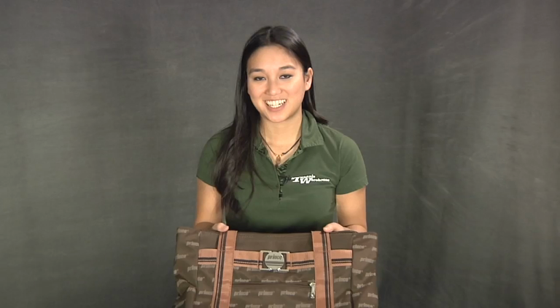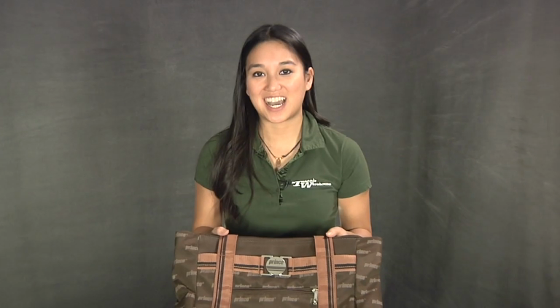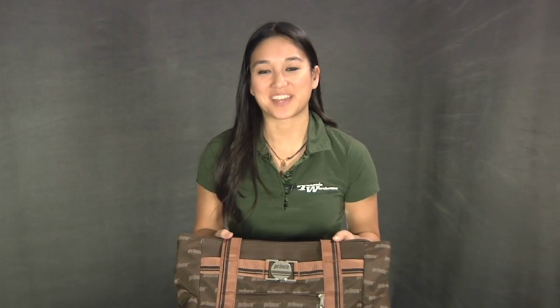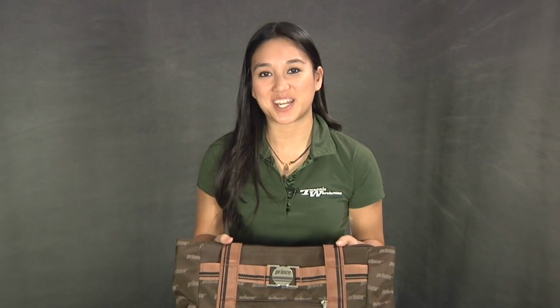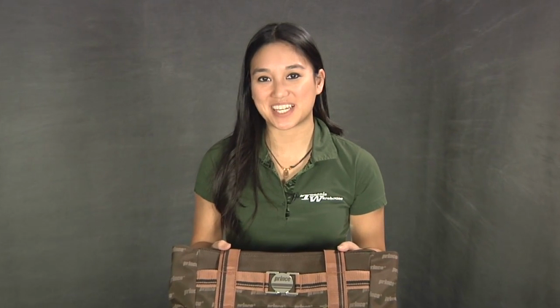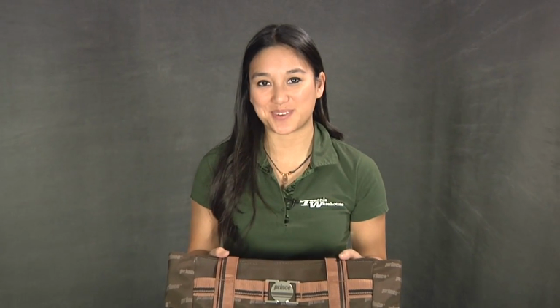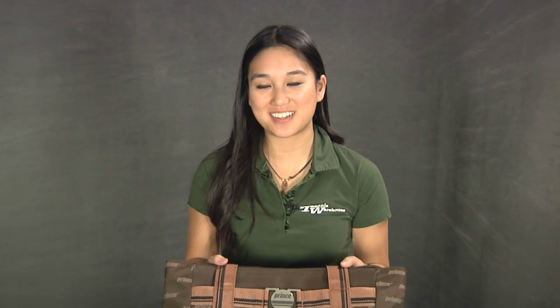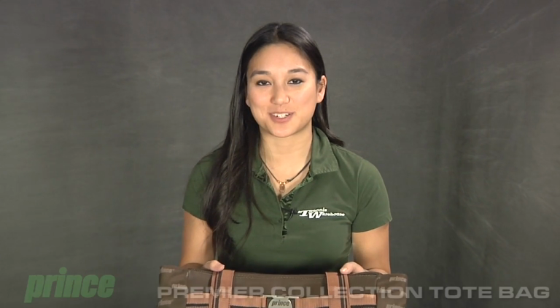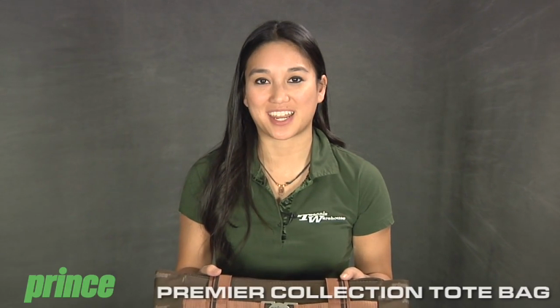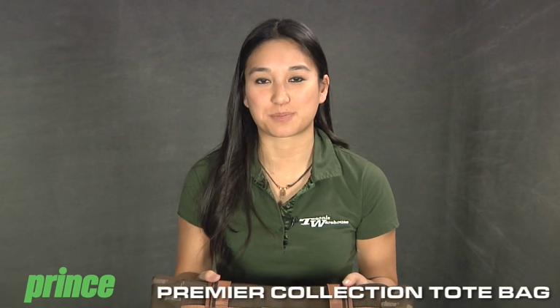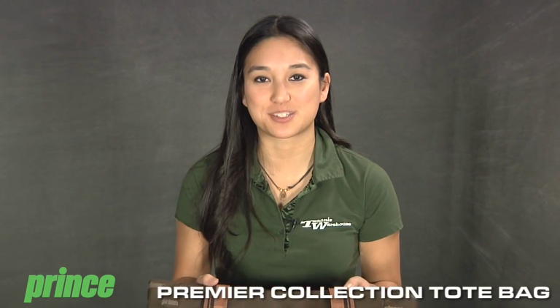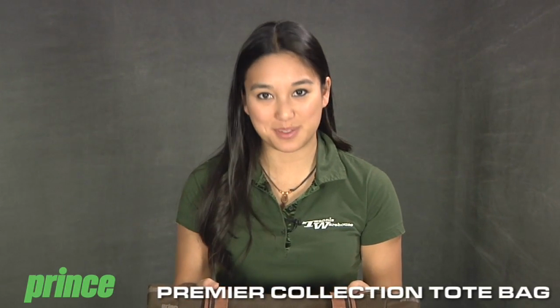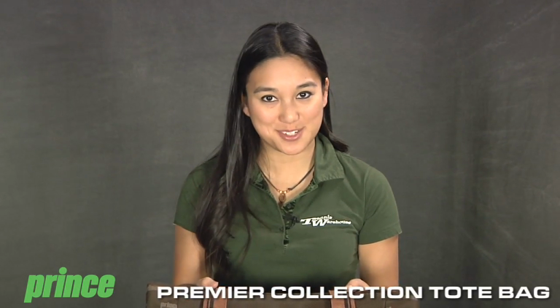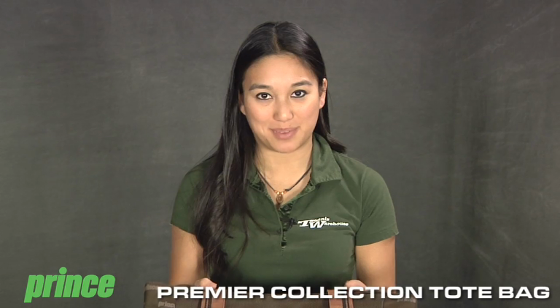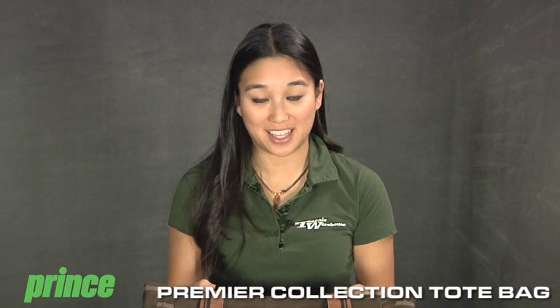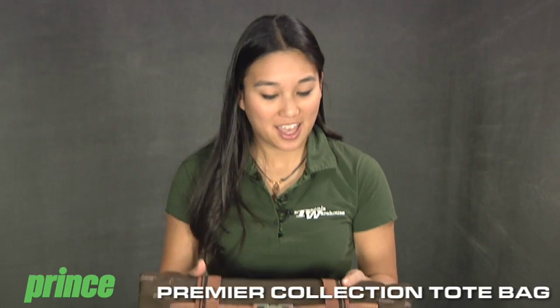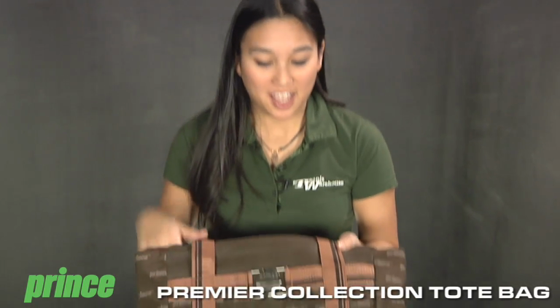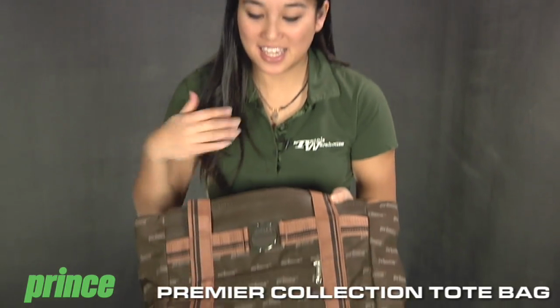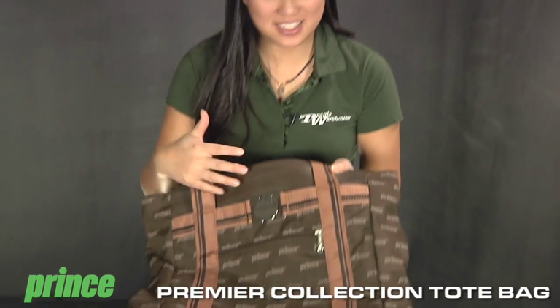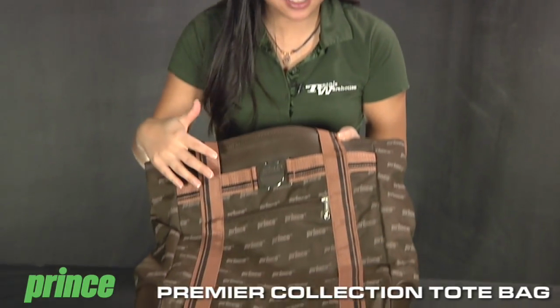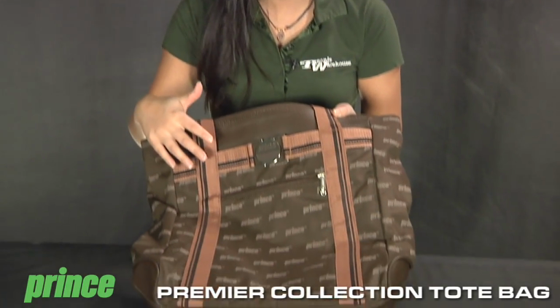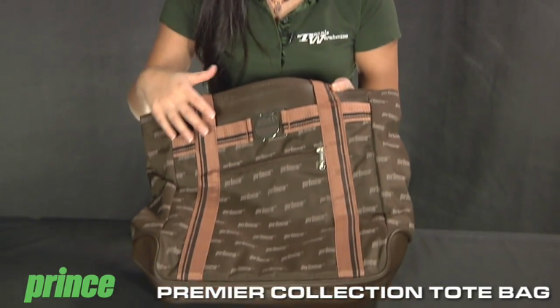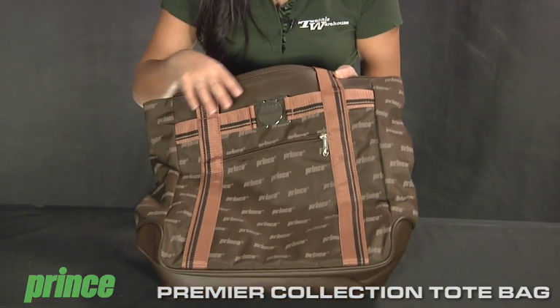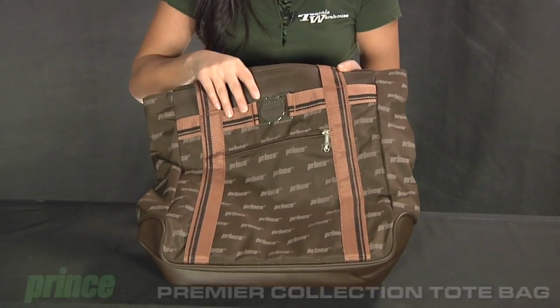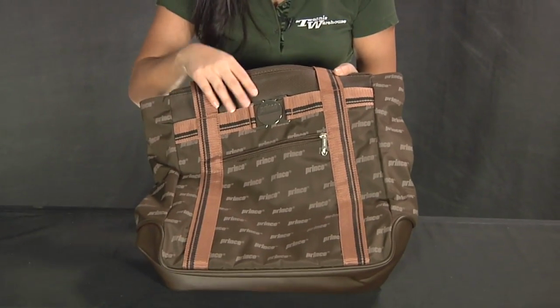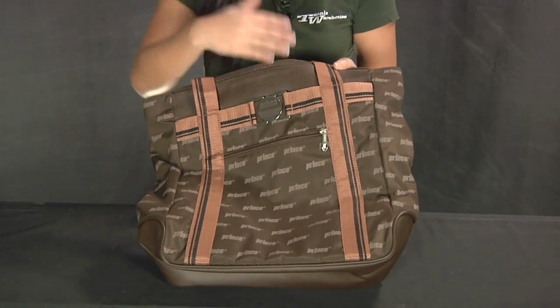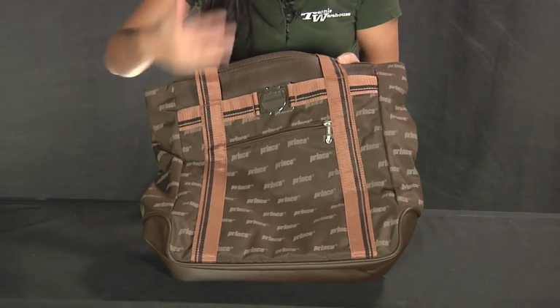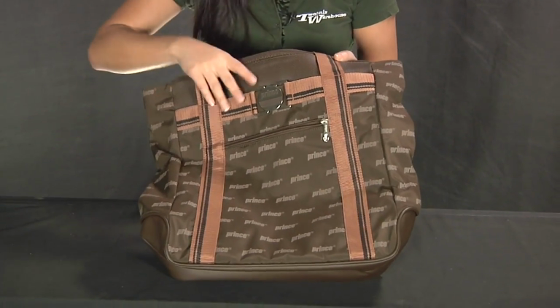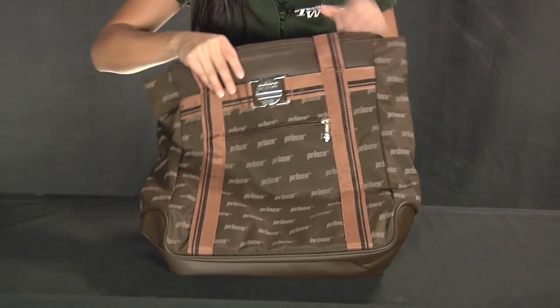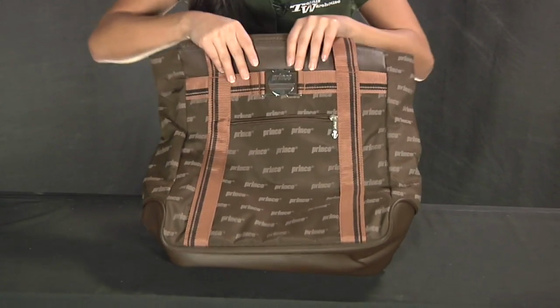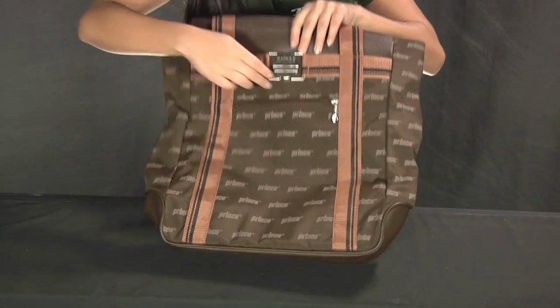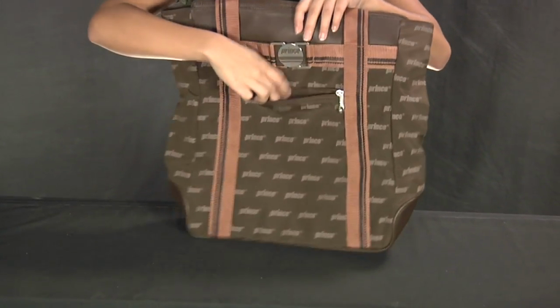Hi, I'm Kana with Tennis Warehouse and we're checking out the Prince Premier Tote Bag. A nice stylish design from Prince. You can keep all kinds of accessories in here.